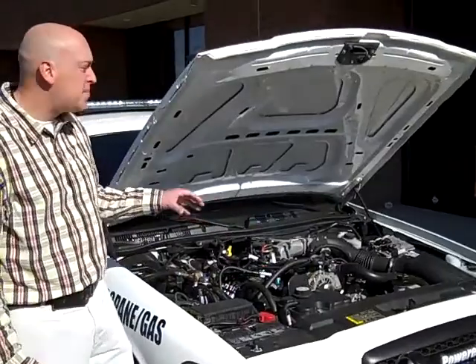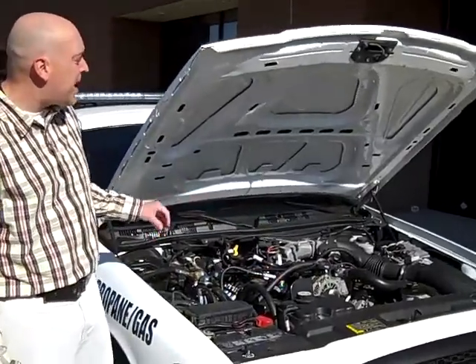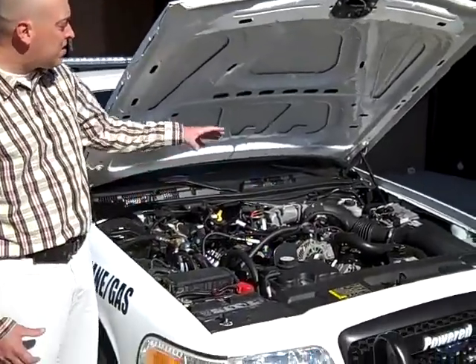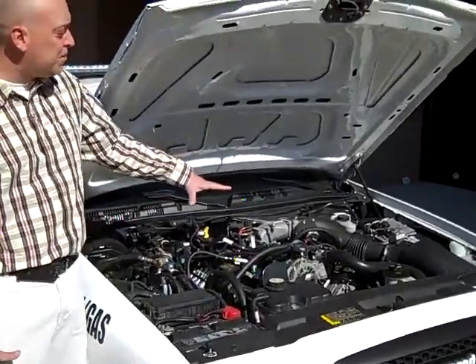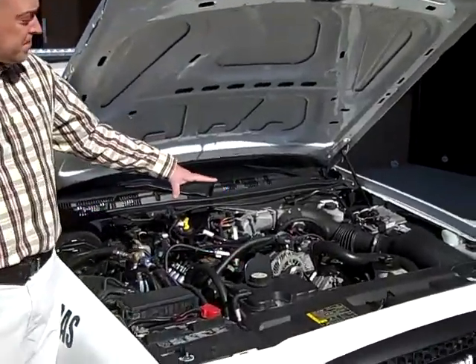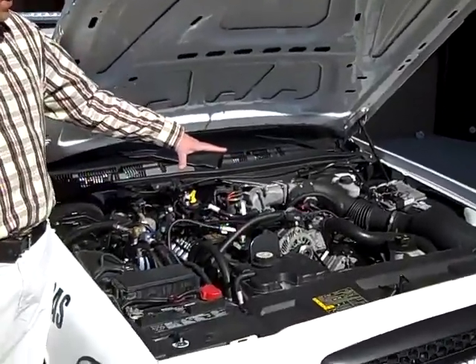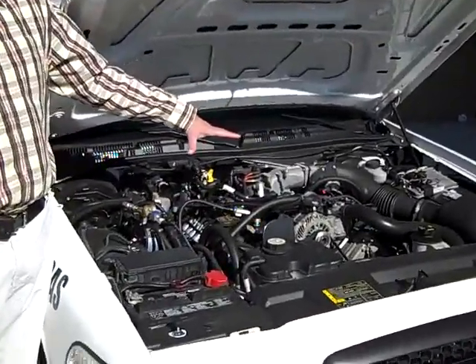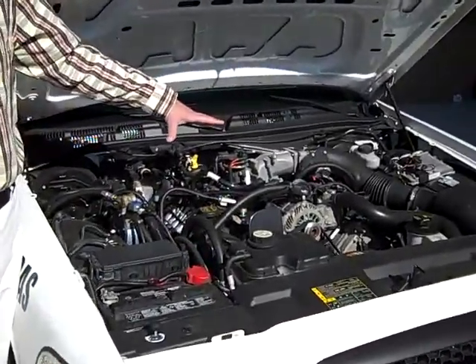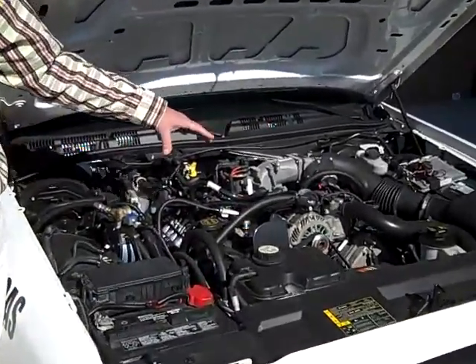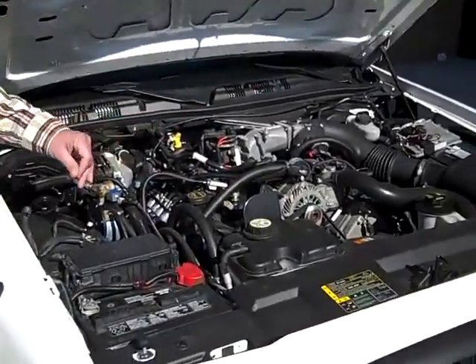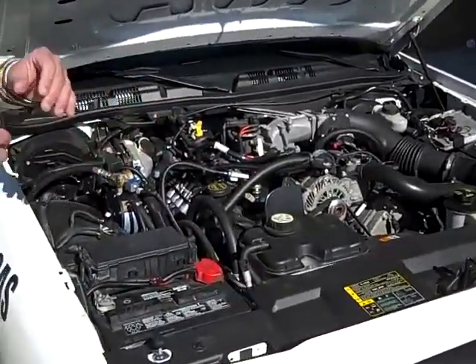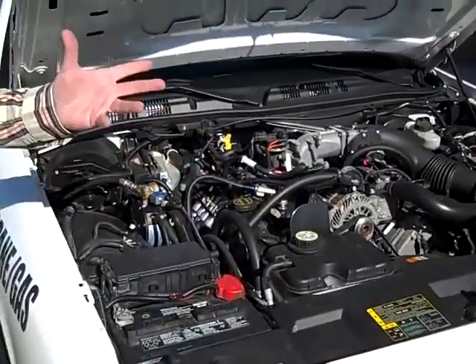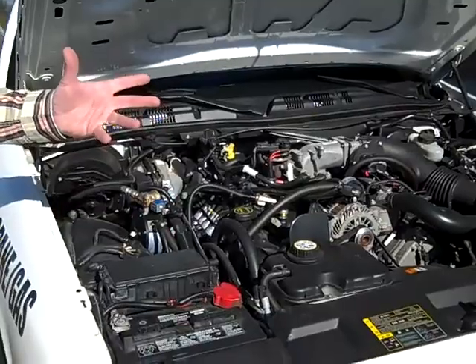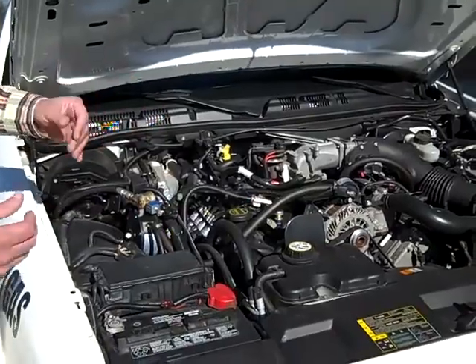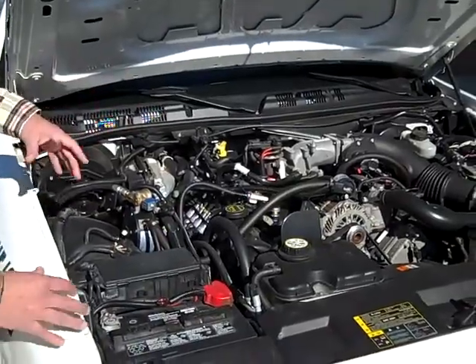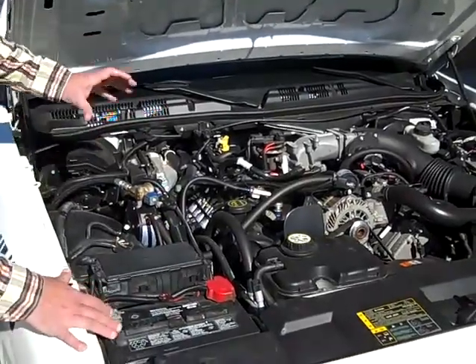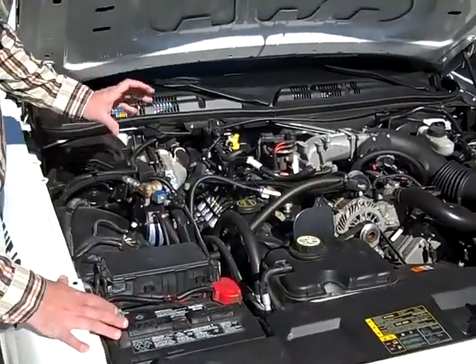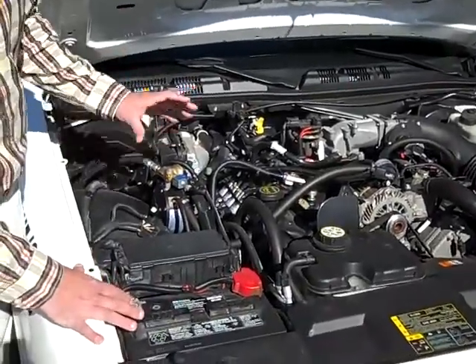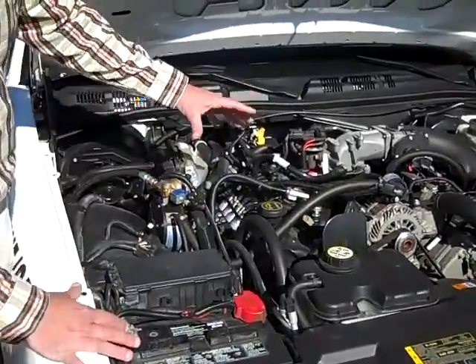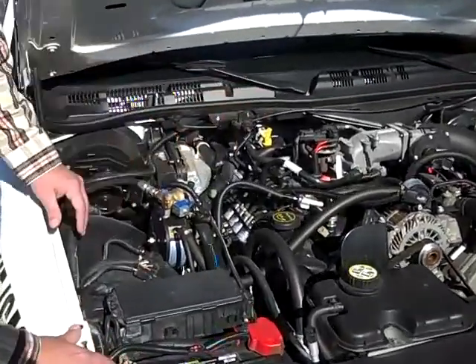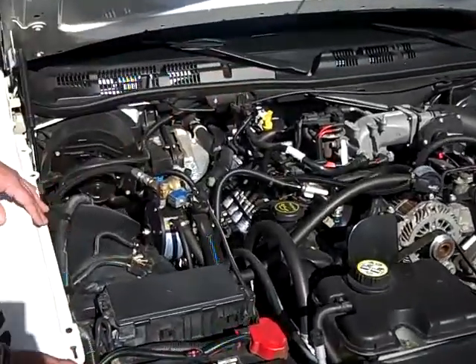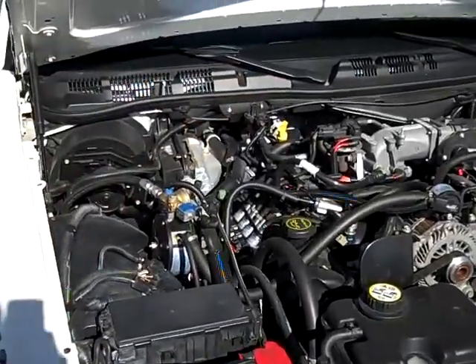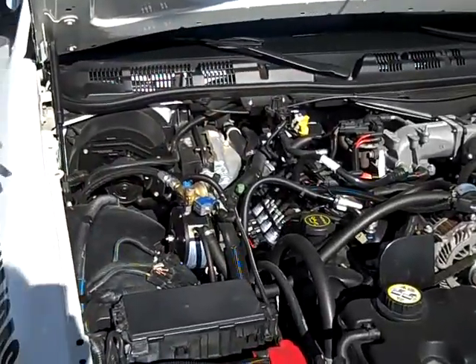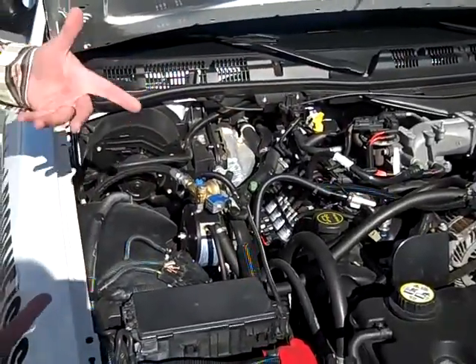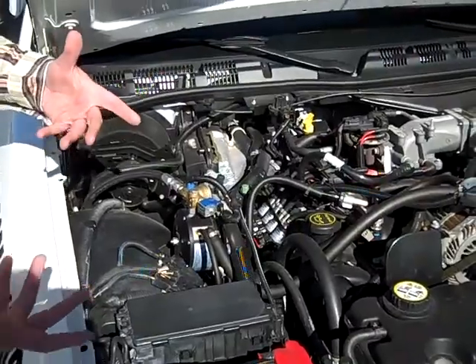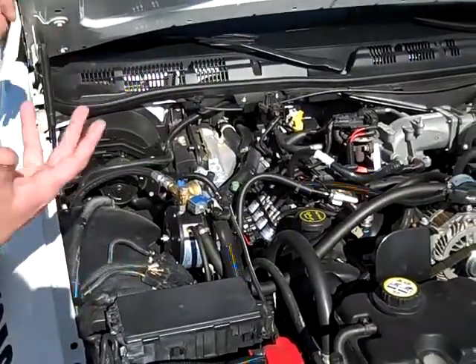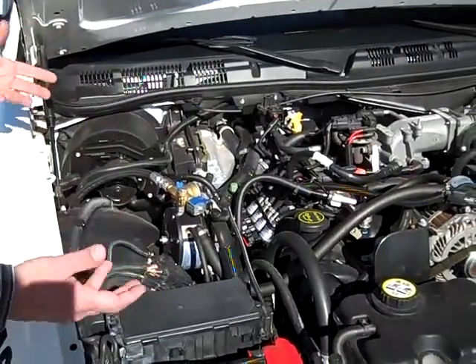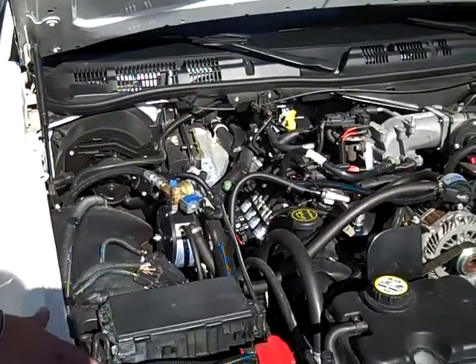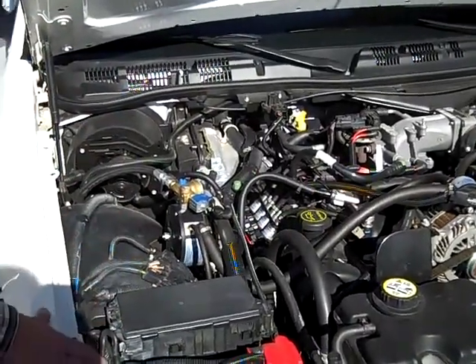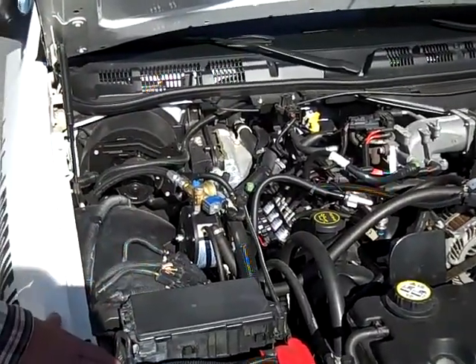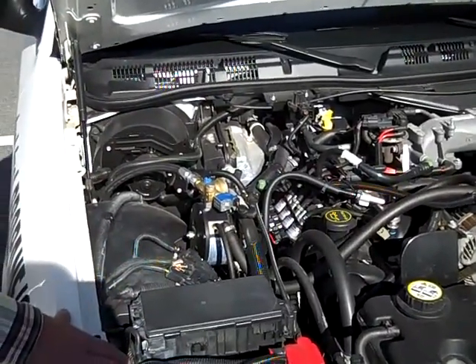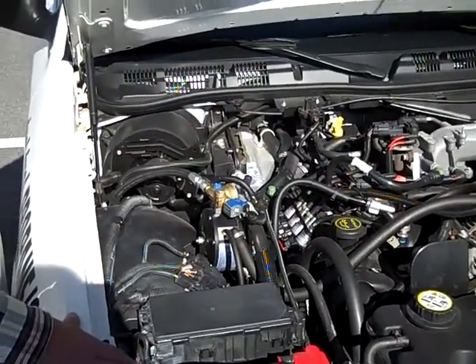...actually piggyback onto the existing engine. We don't take any parts off of the vehicle at all — we're adding our parts on to the vehicle. I'll walk you through all the components. Of course, in the back of the car...